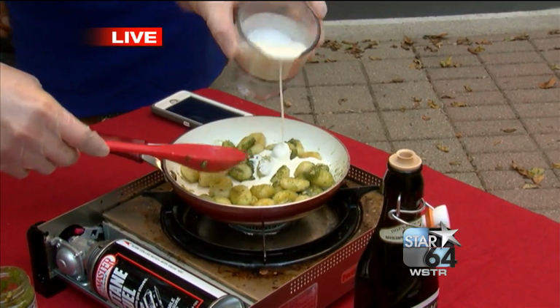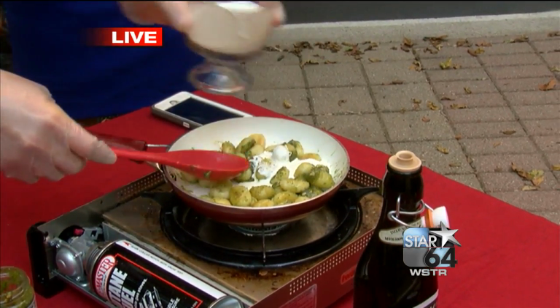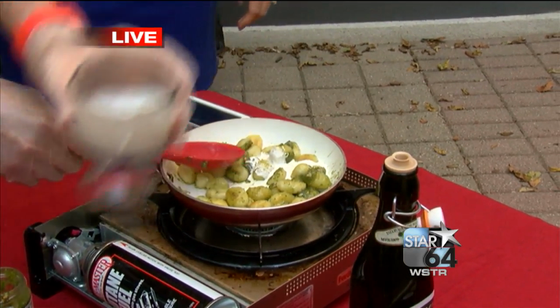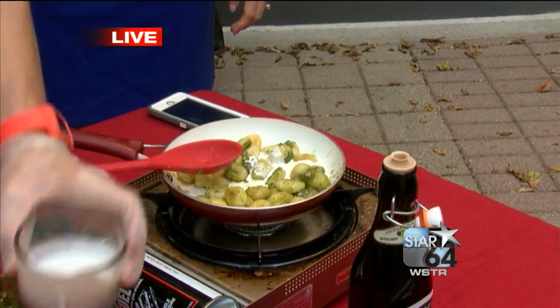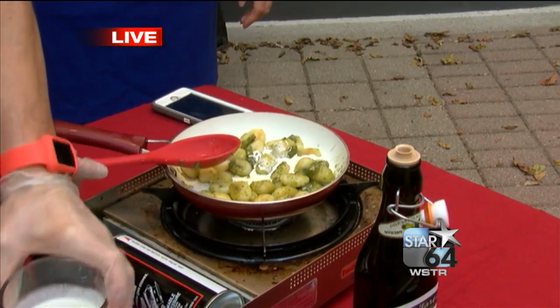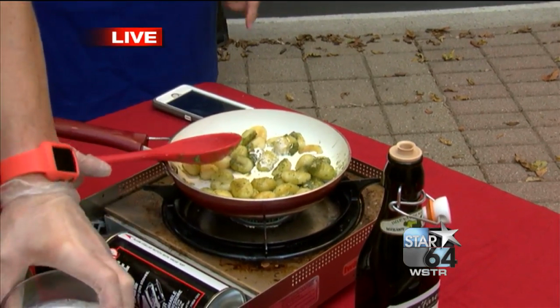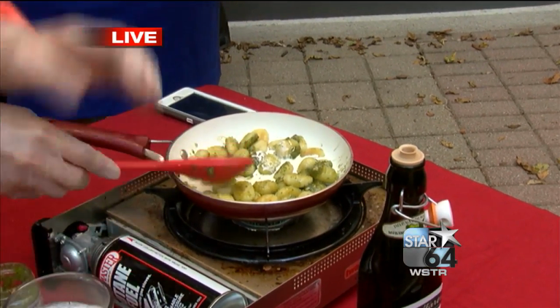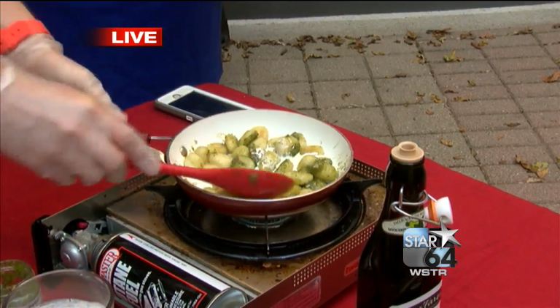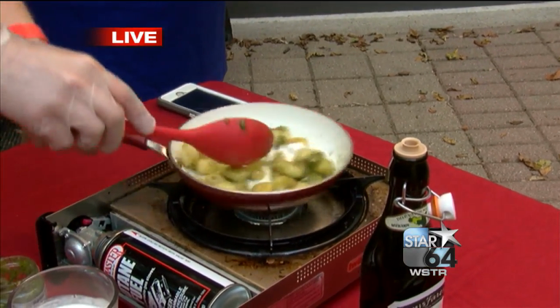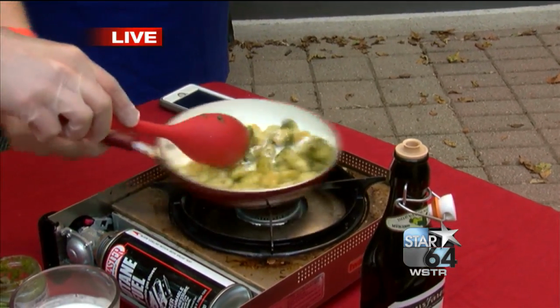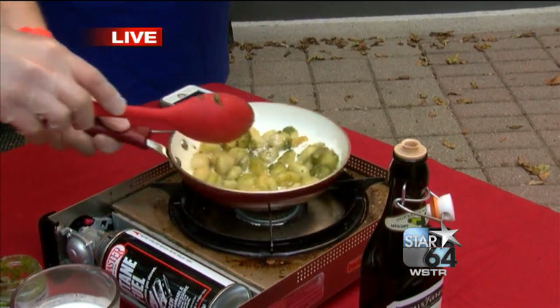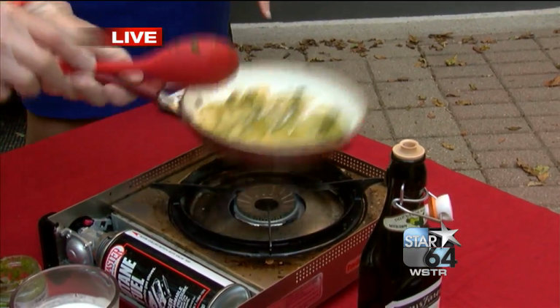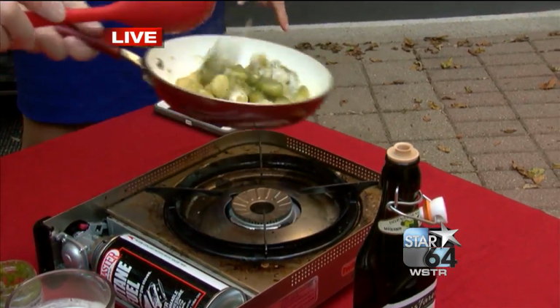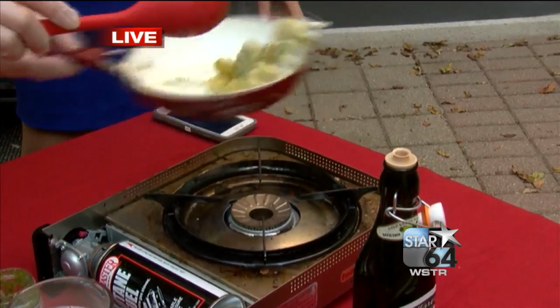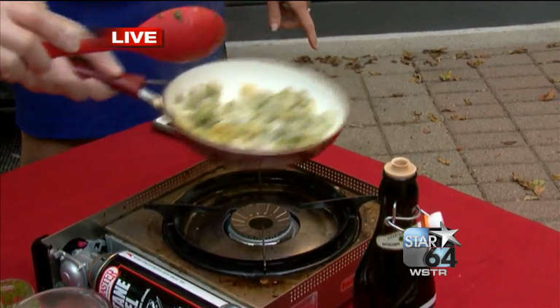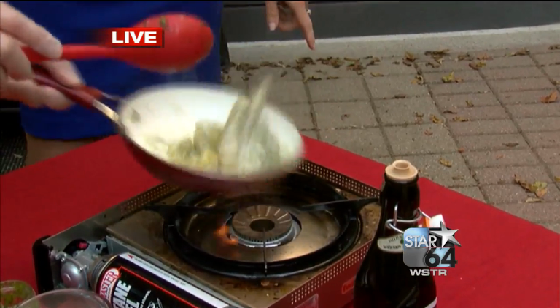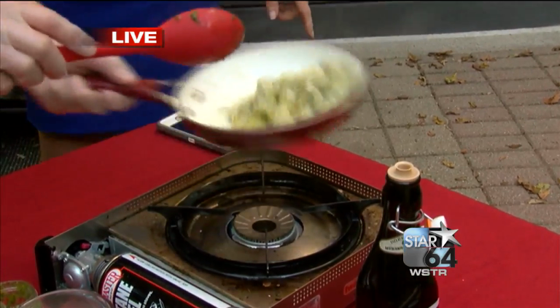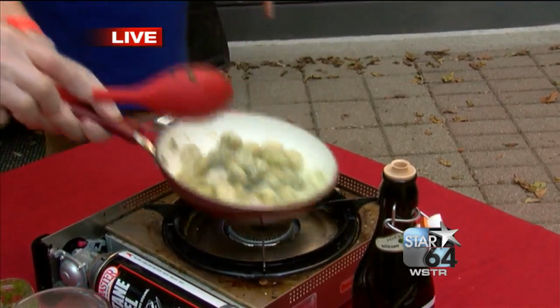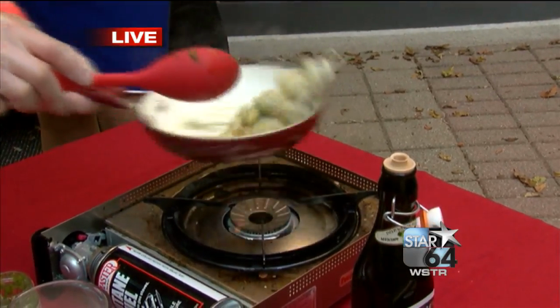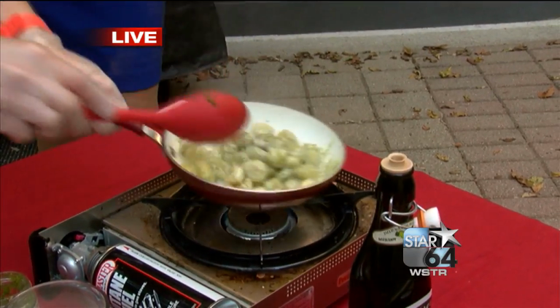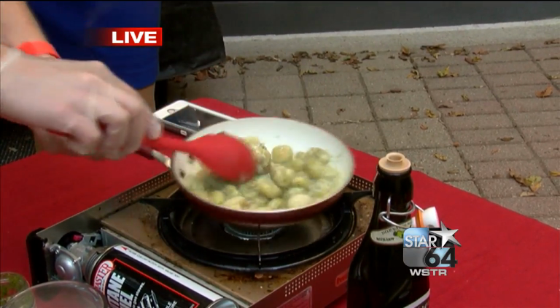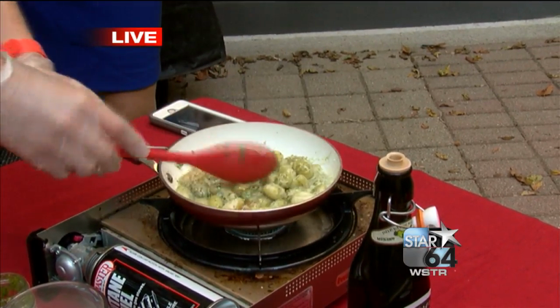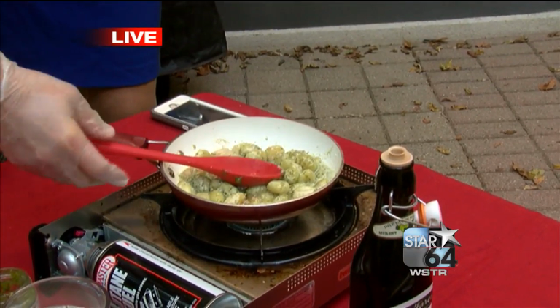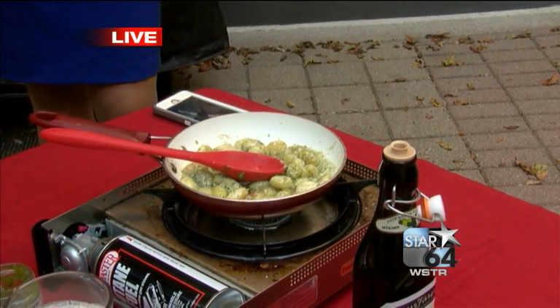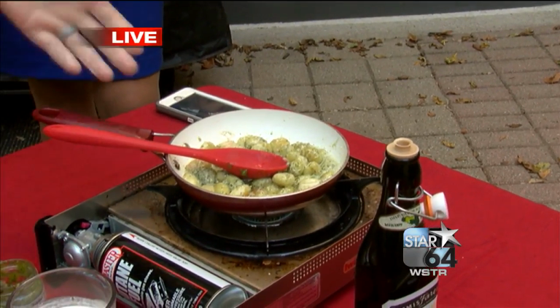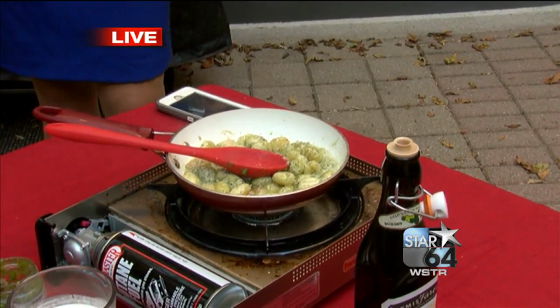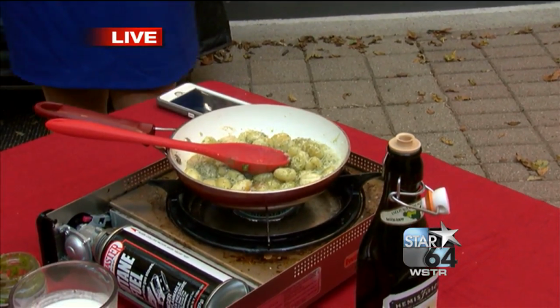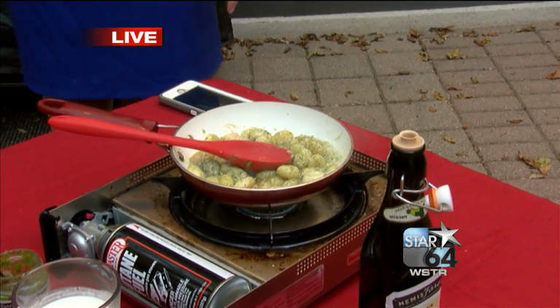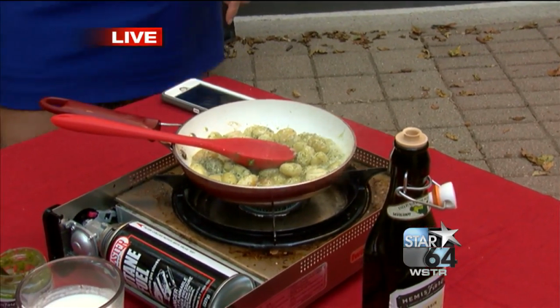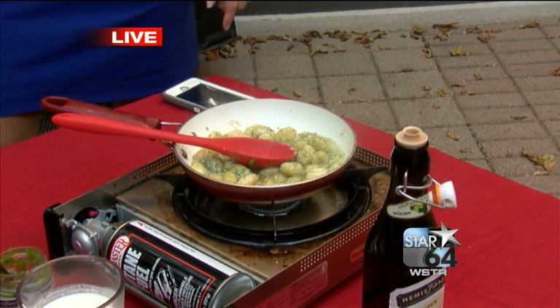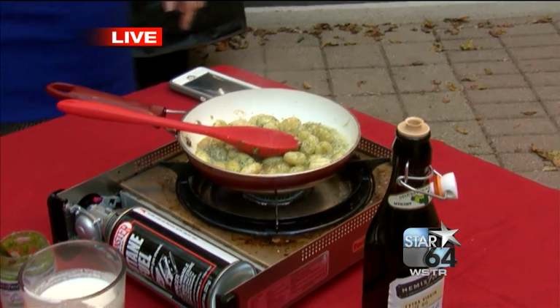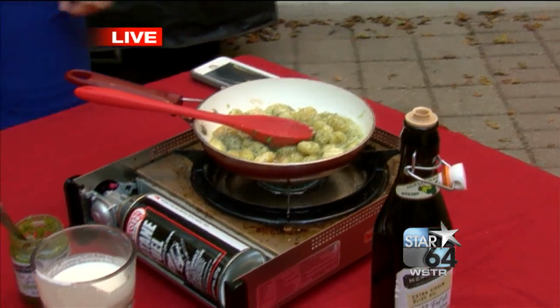So we're just making a very simple pesto. That's heavy cream — I've got the pesto already made. And all we're doing is just going to cook that for just a few minutes. Oh, that looks delicious.